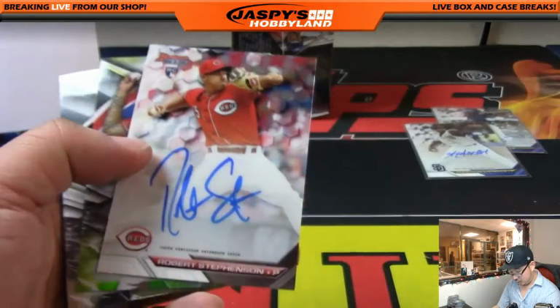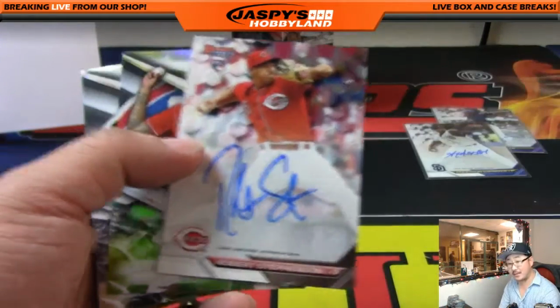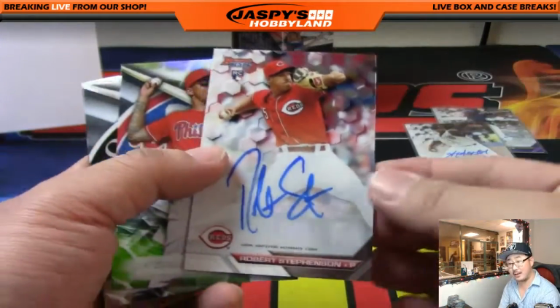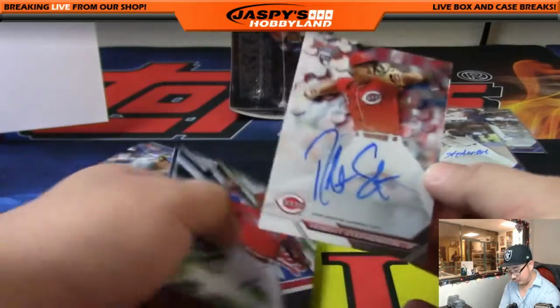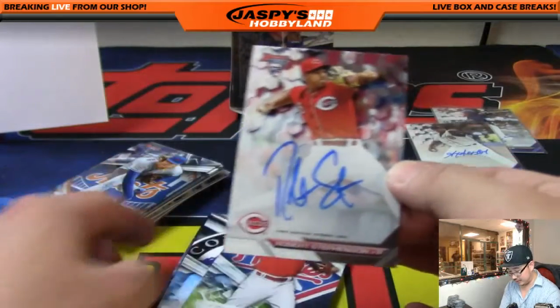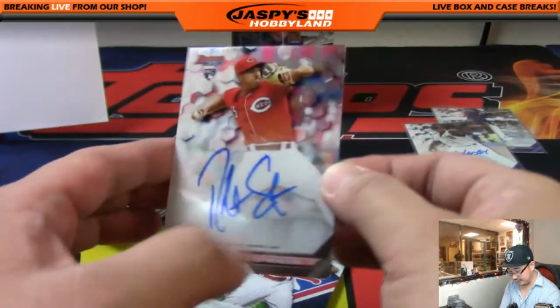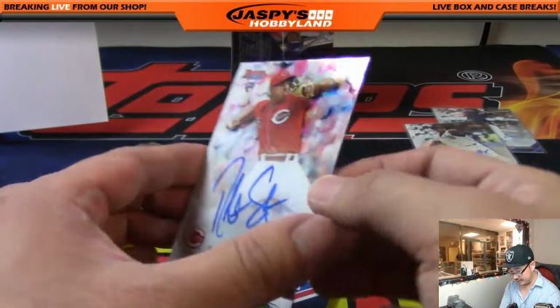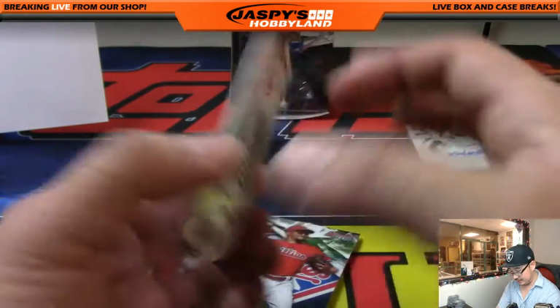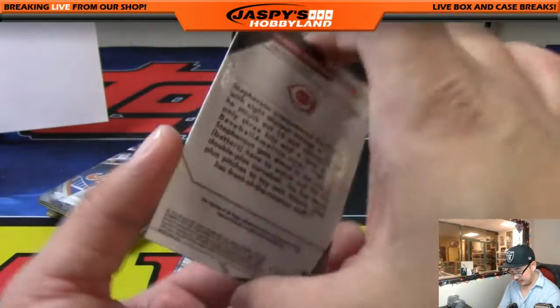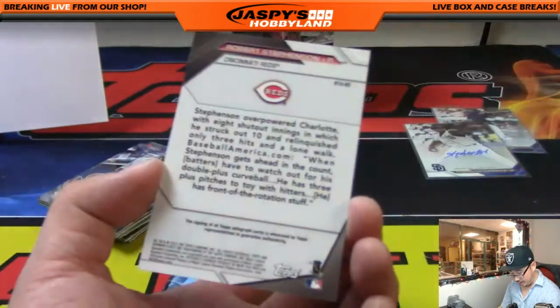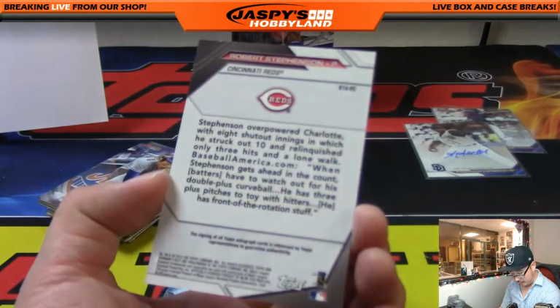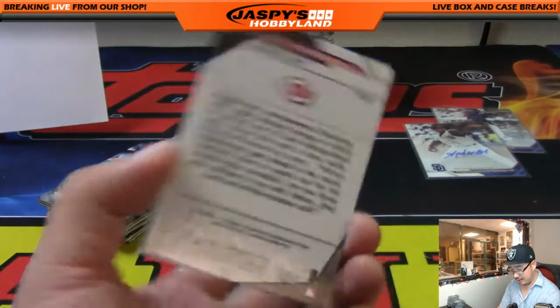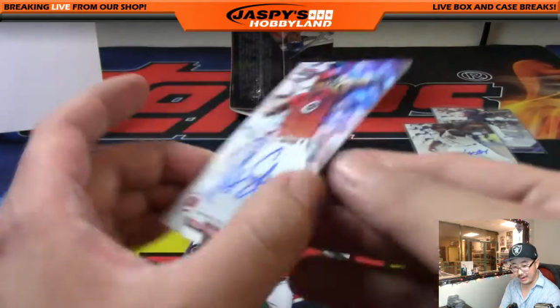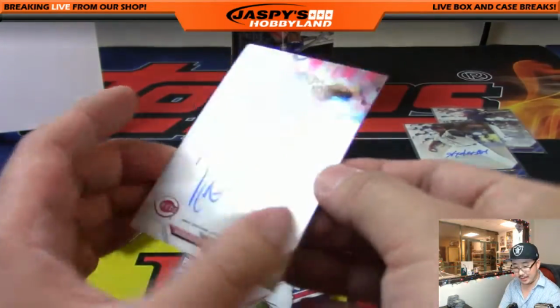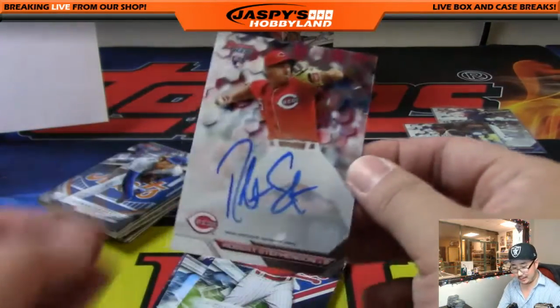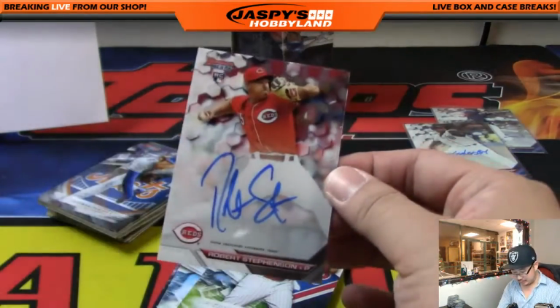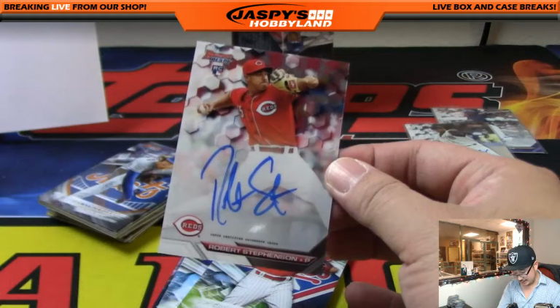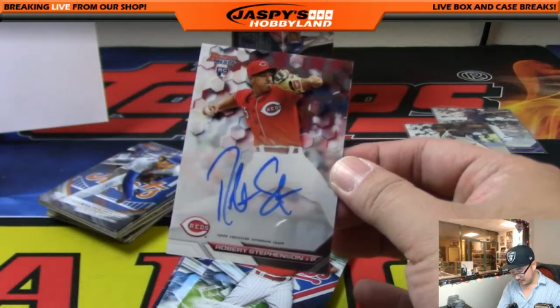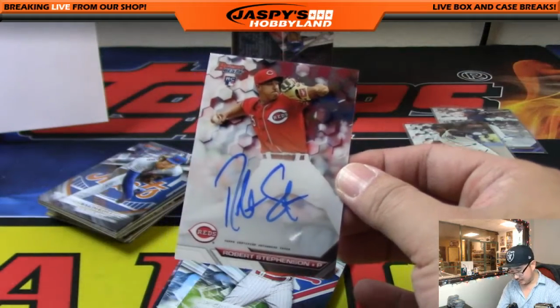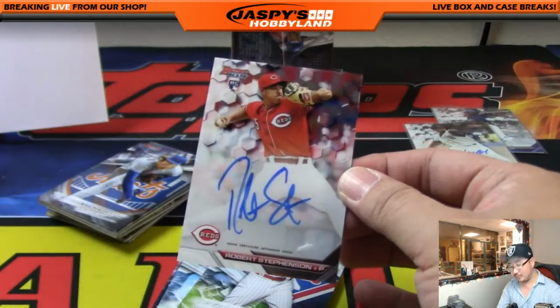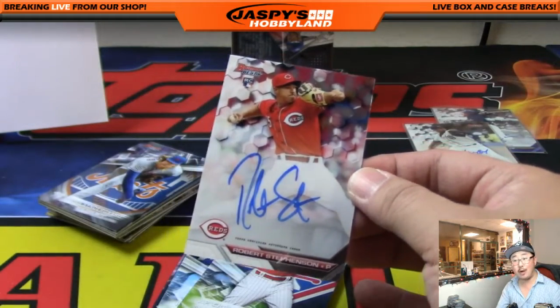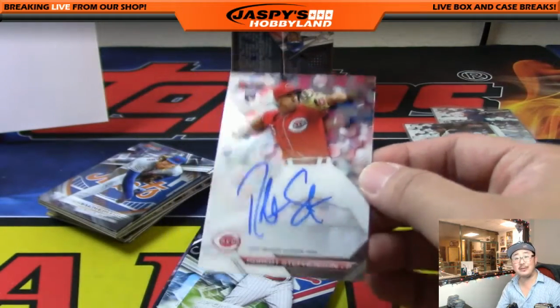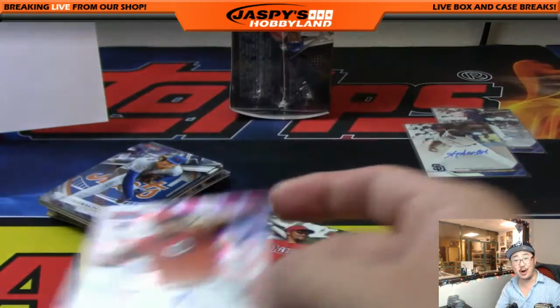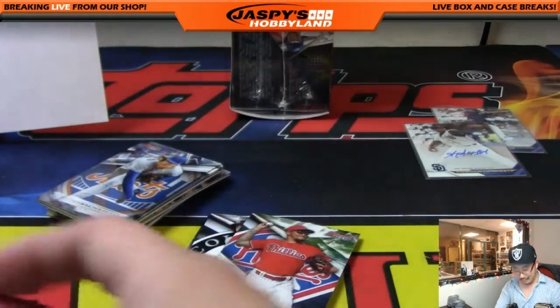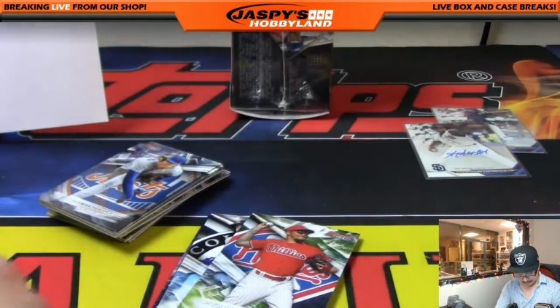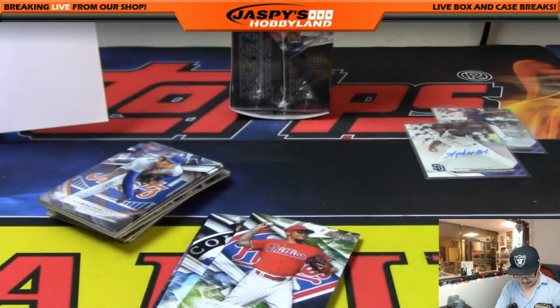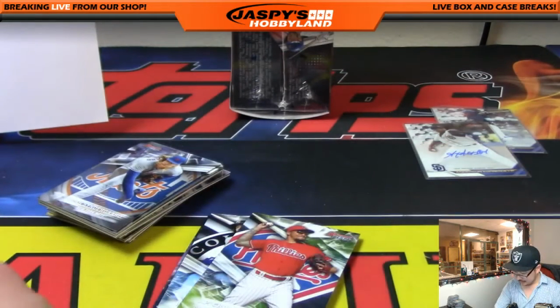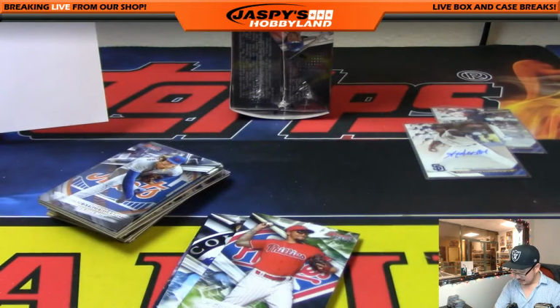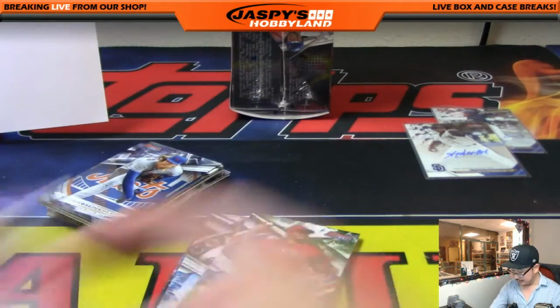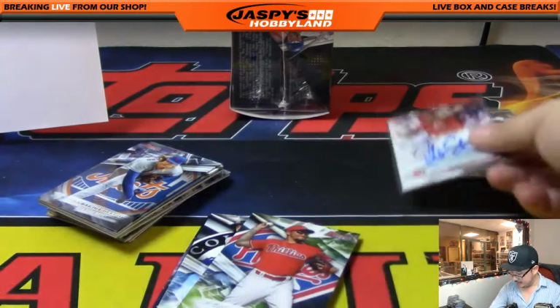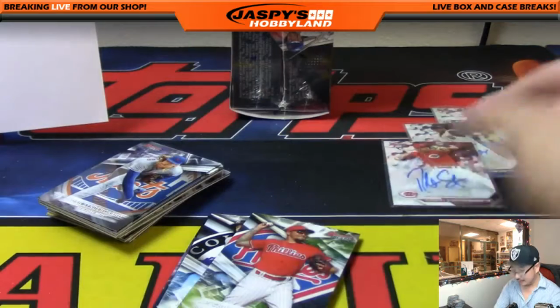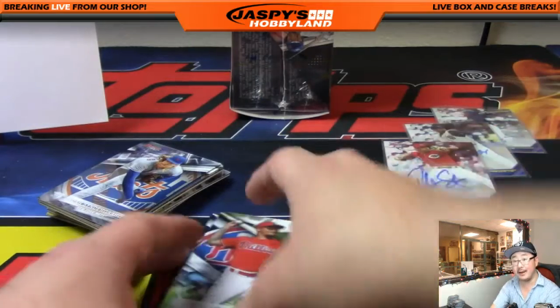Reds — there you go. Robert Stevenson — the one auto in here. And there it is, Jackson, with the Robert Stevenson auto. There you go, man. Thanks for getting in.